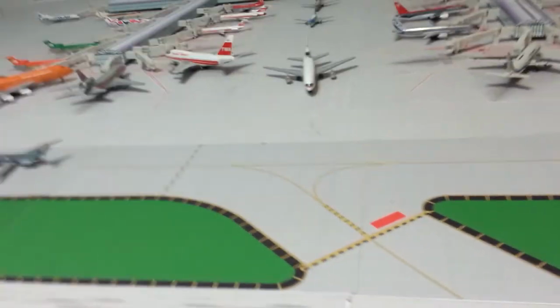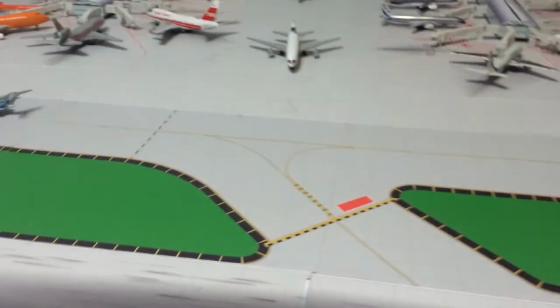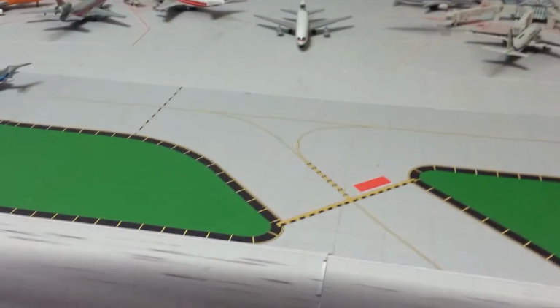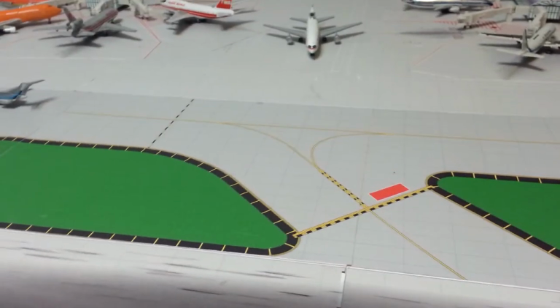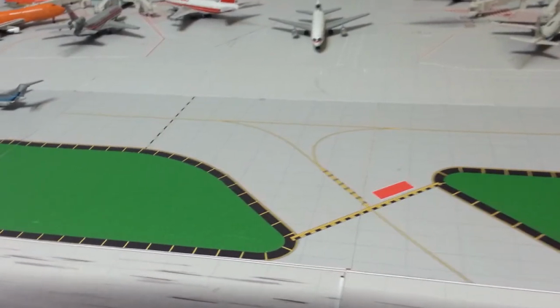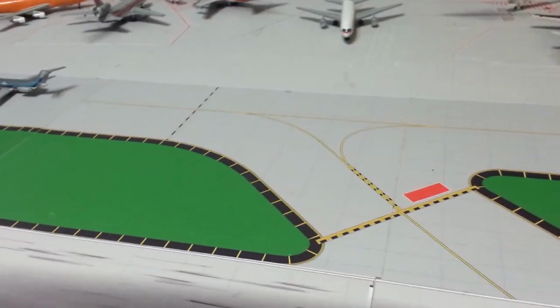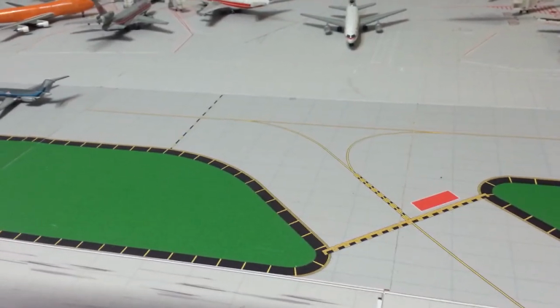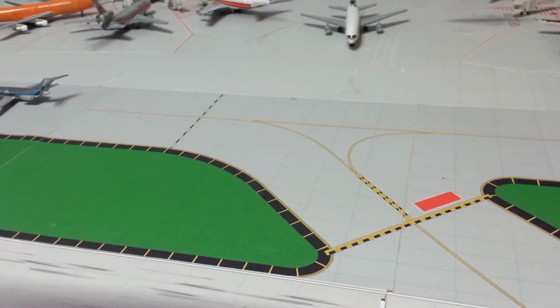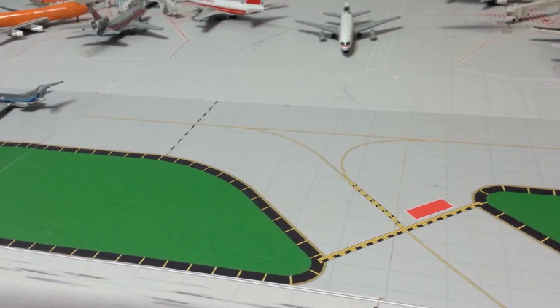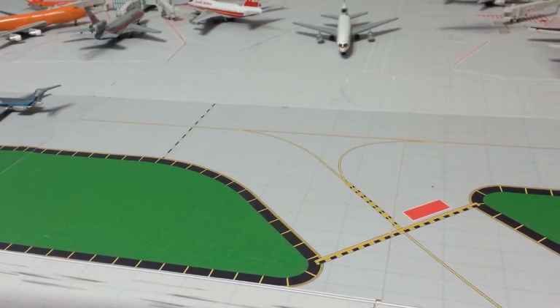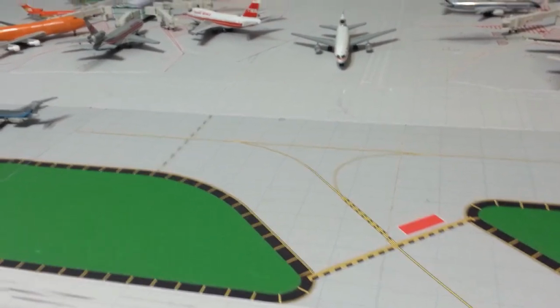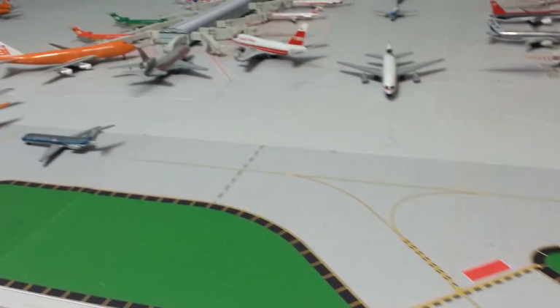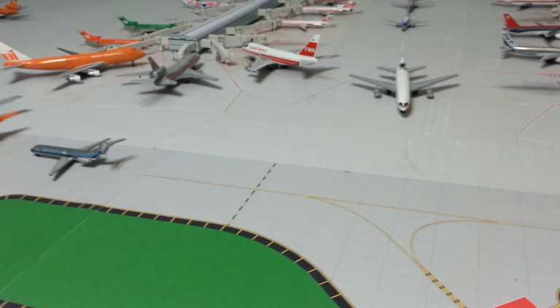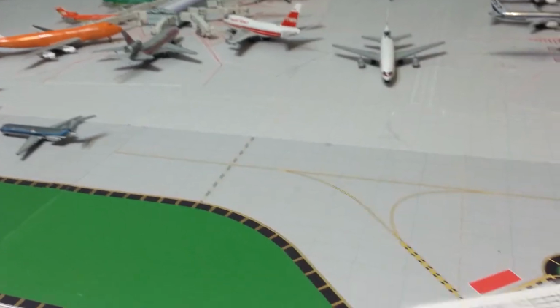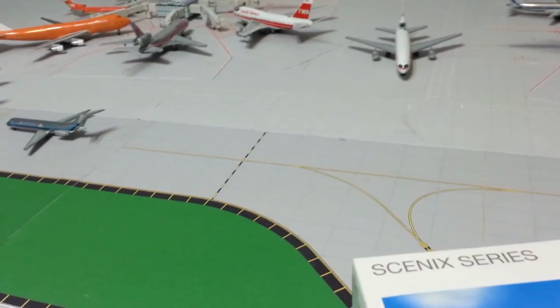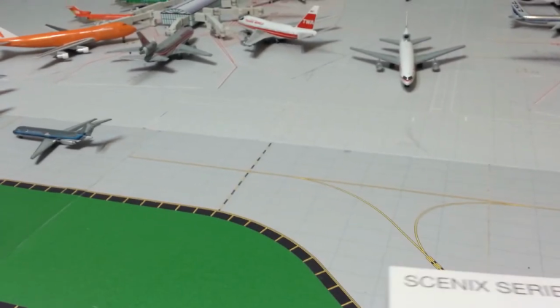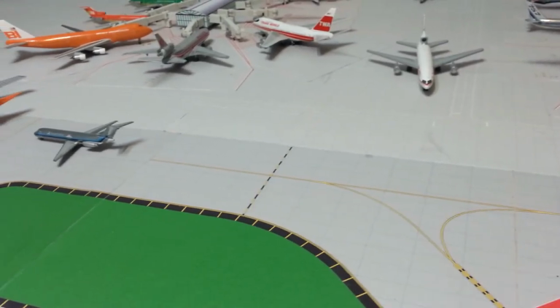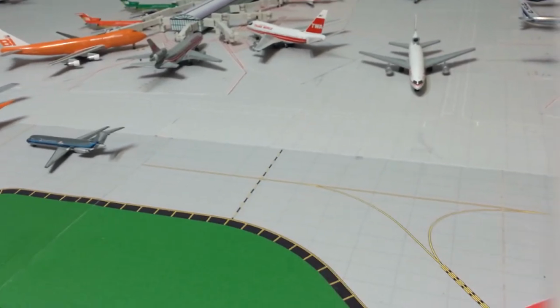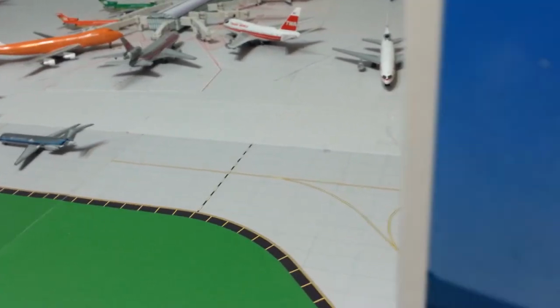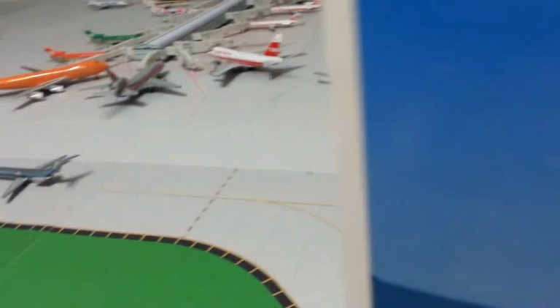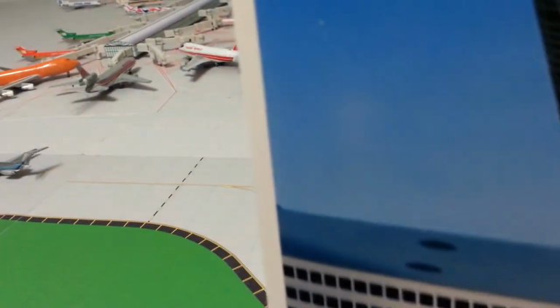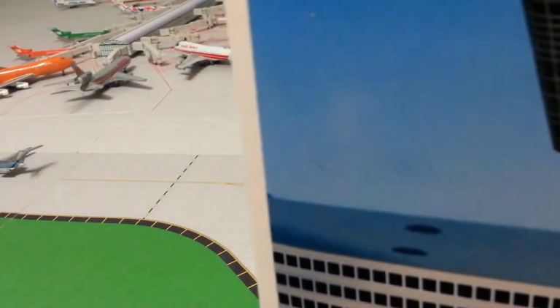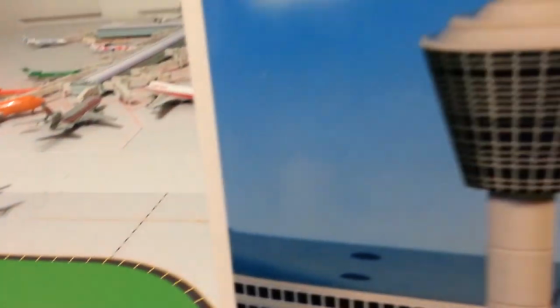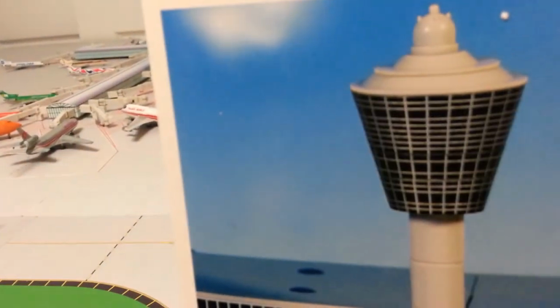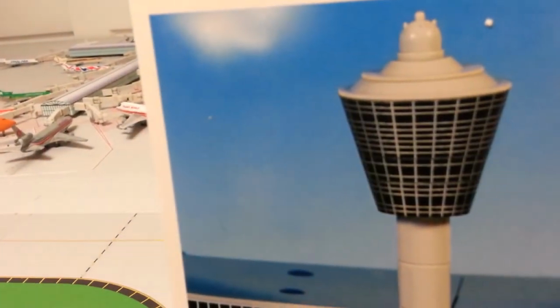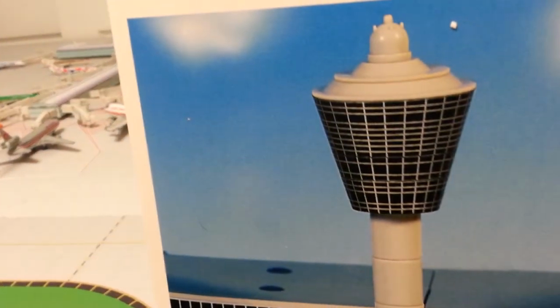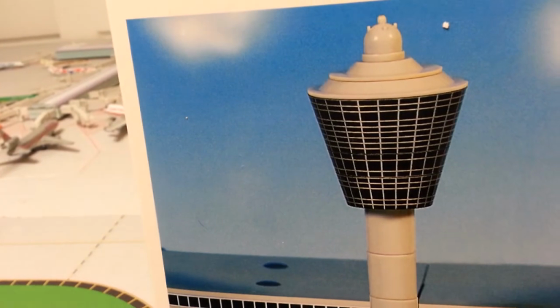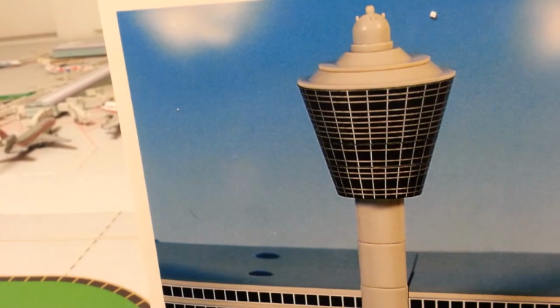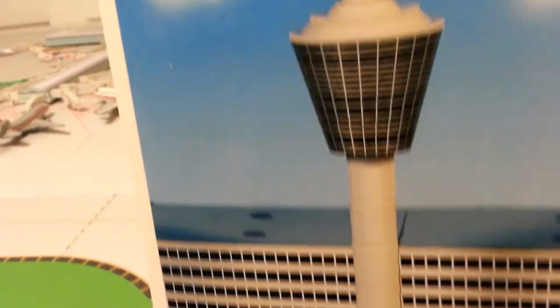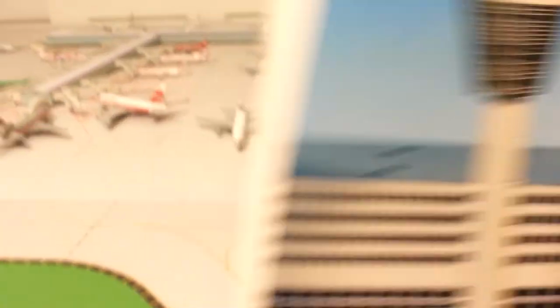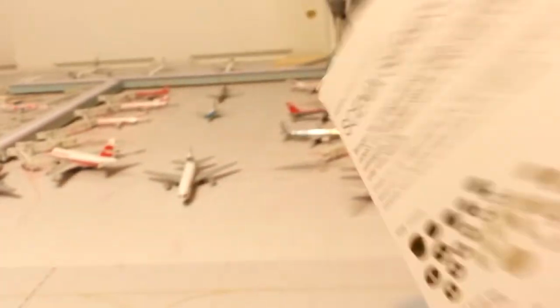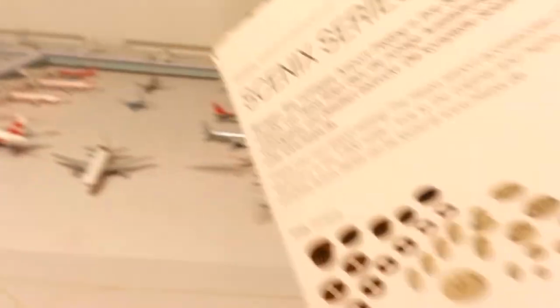That's not much of a review, but I really like the control tower. It does make it look a lot better. There's a whole bunch of different options here.